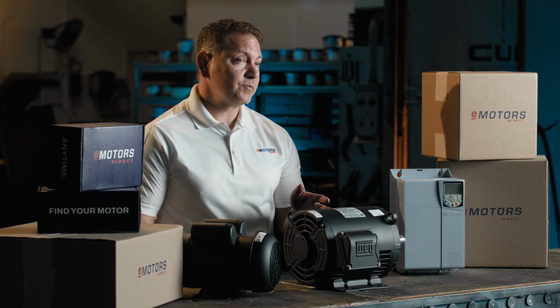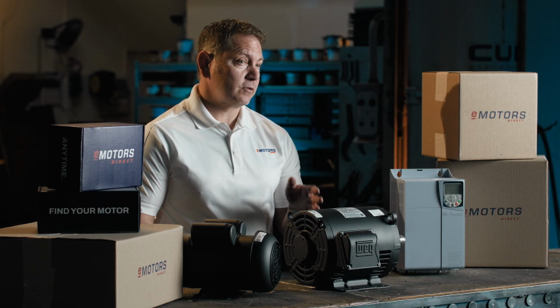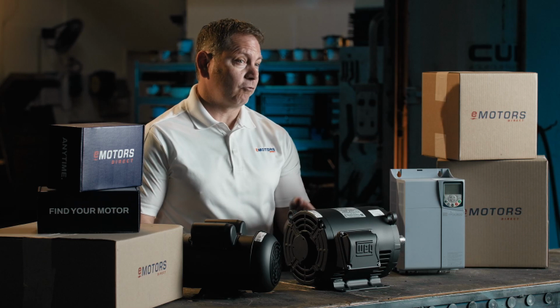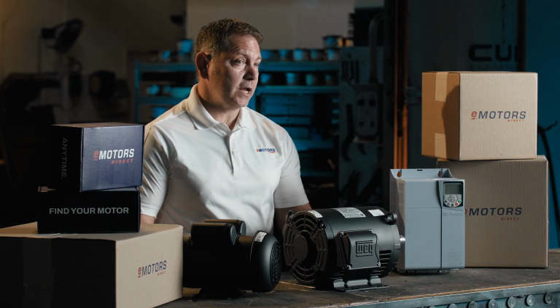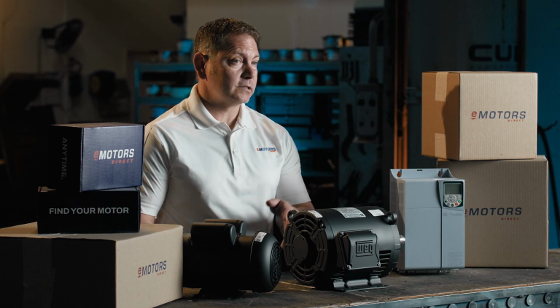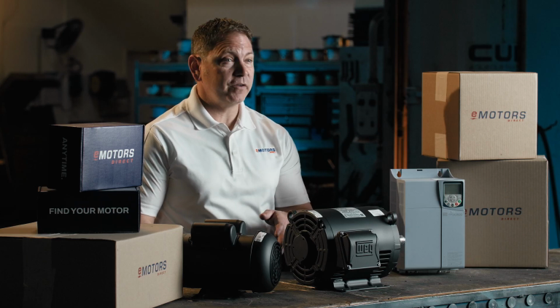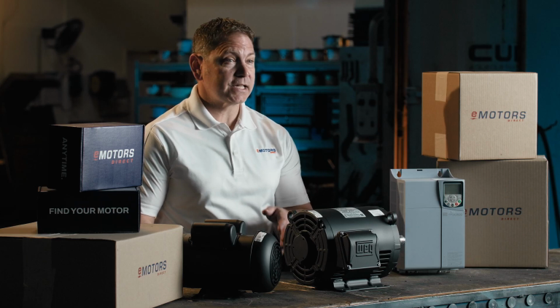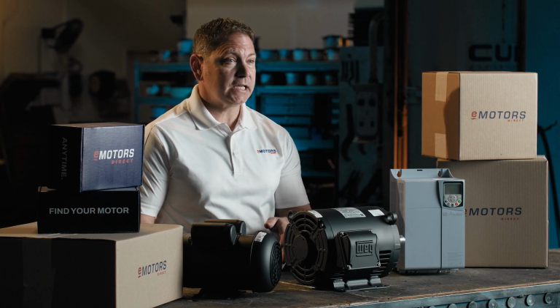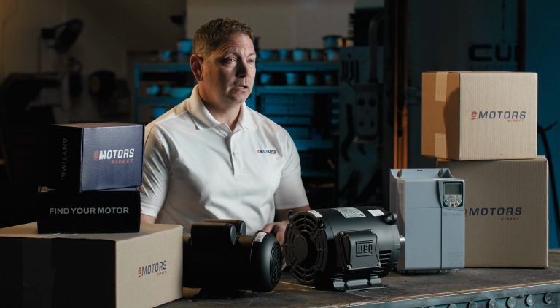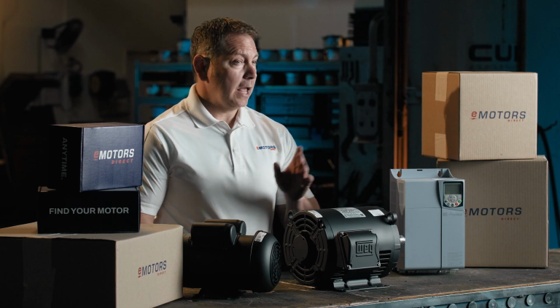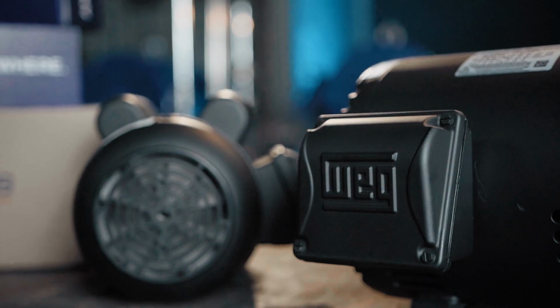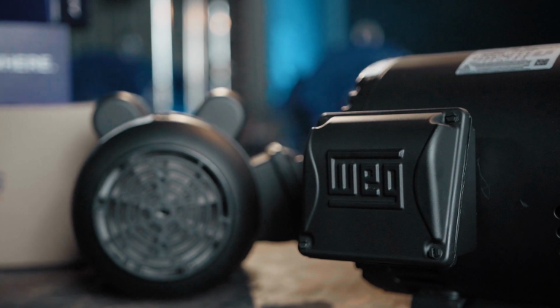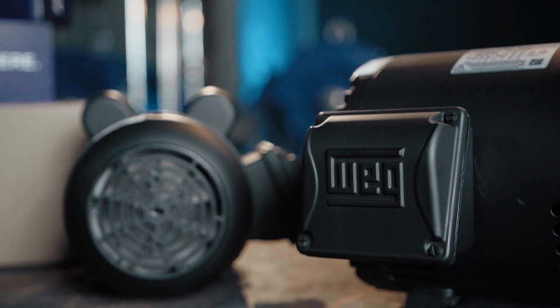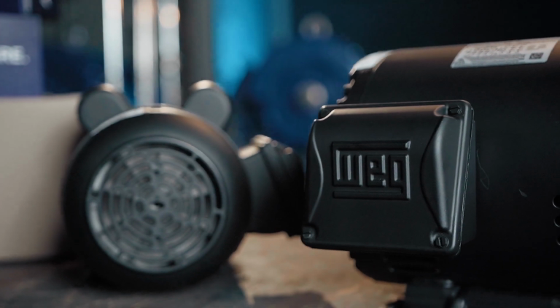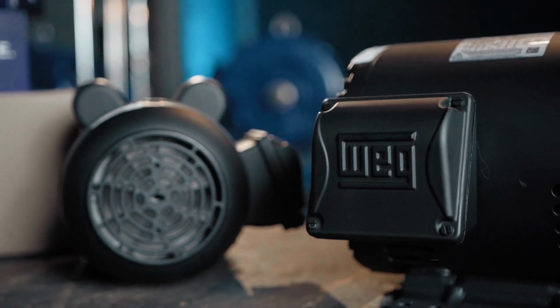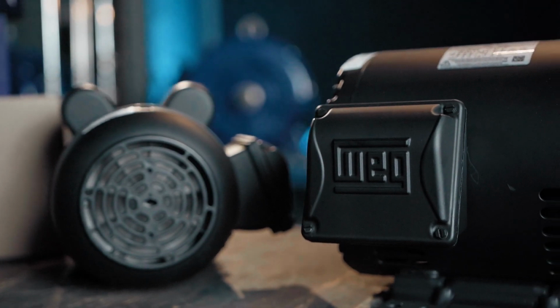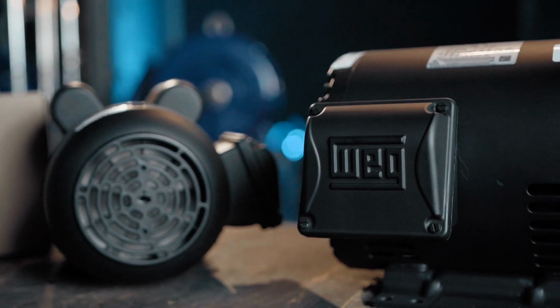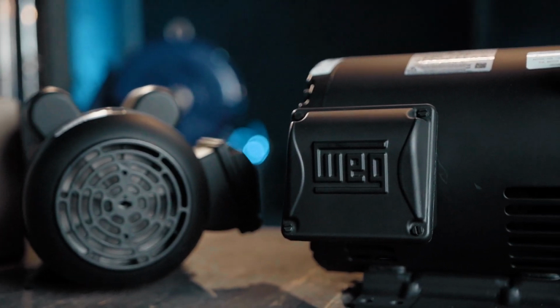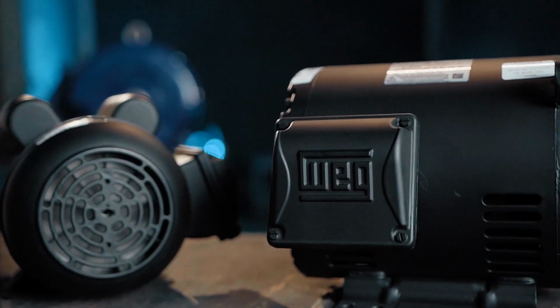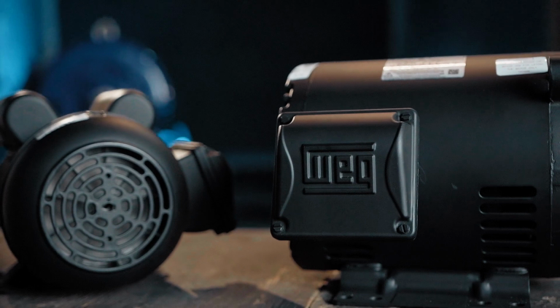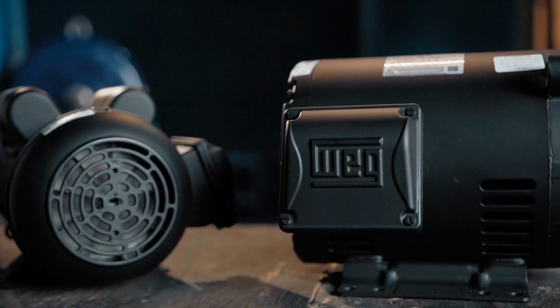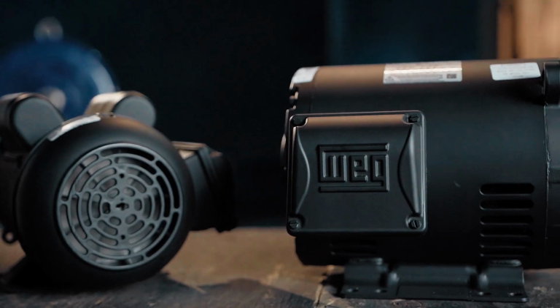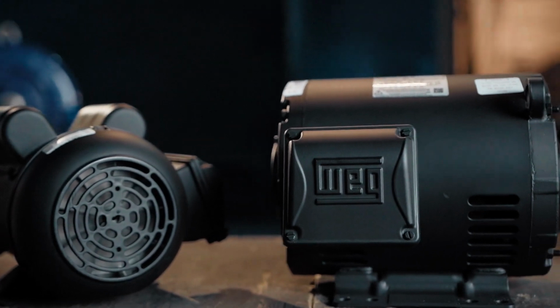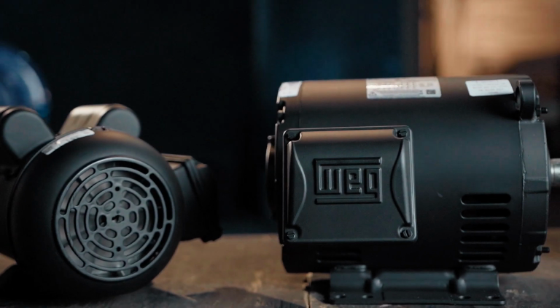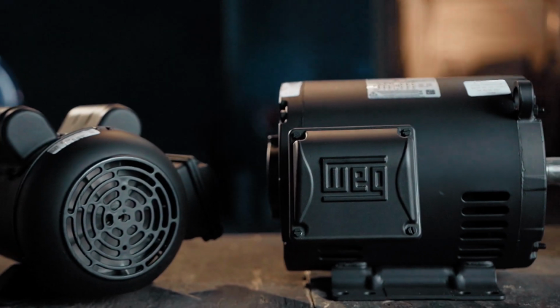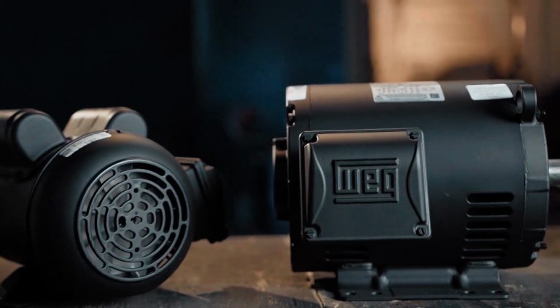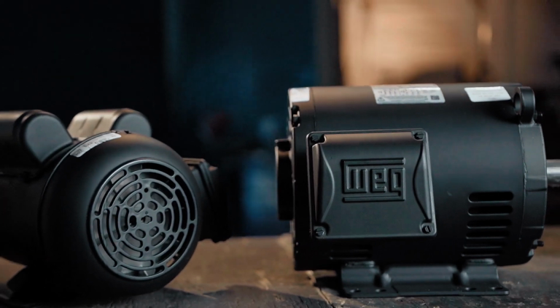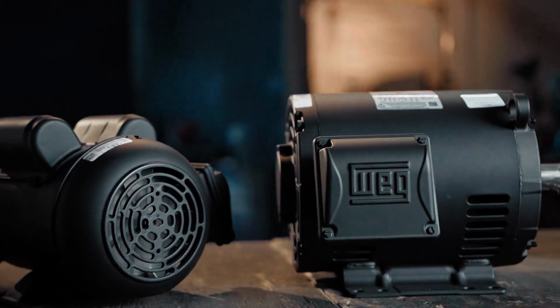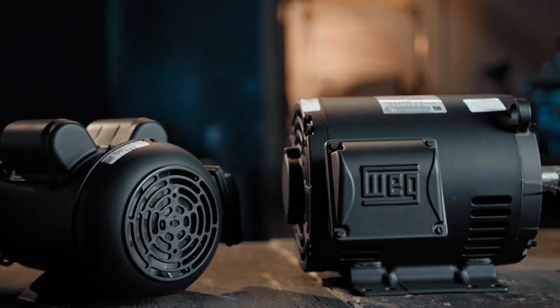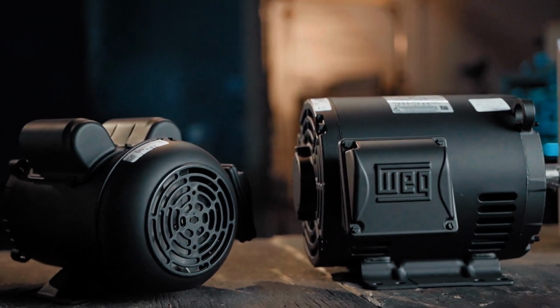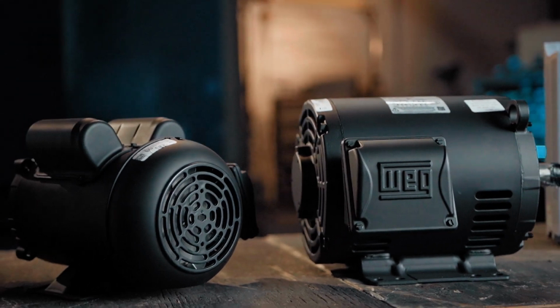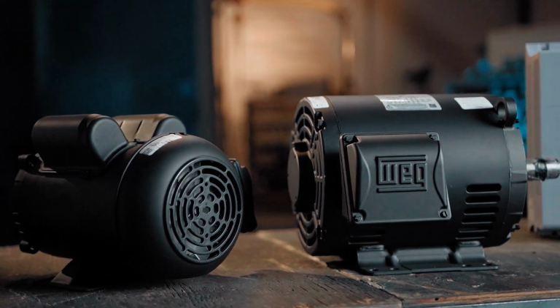With Design B torque, frame sizes from 48 to 256T, and optimized ventilation for heat dissipation, this motor was built to meet today's demand for compact, efficient performance.